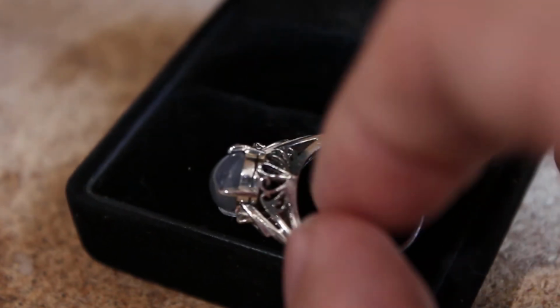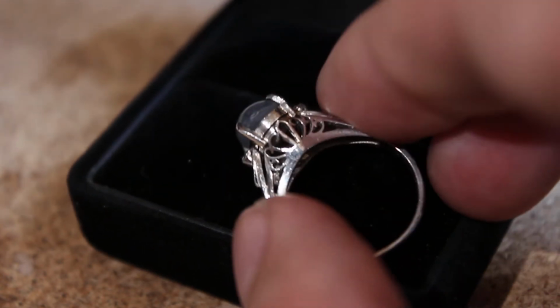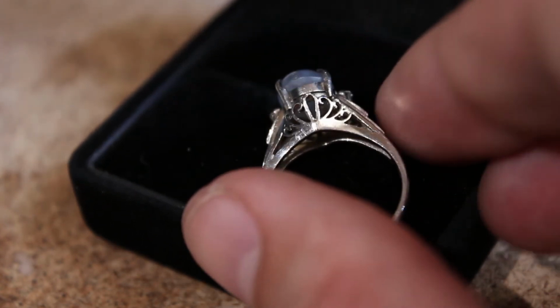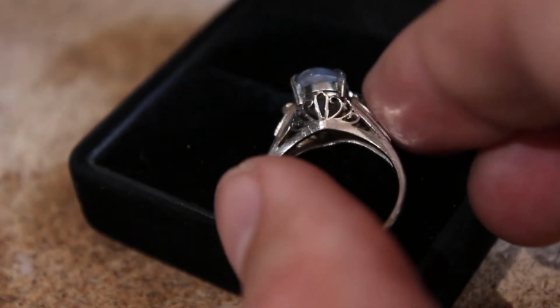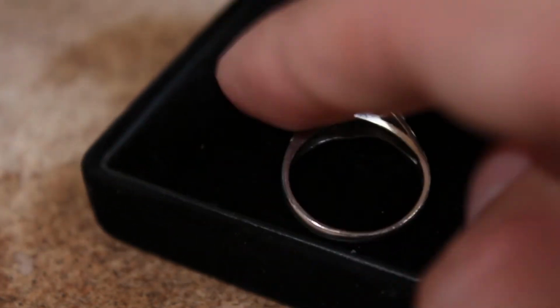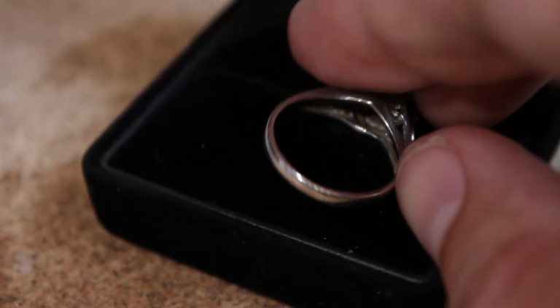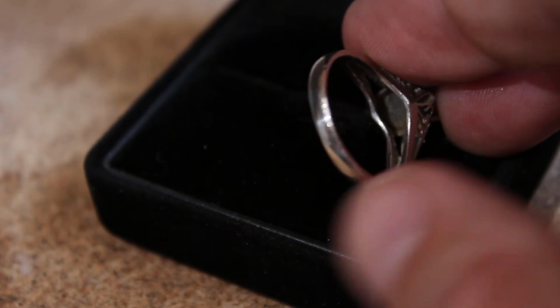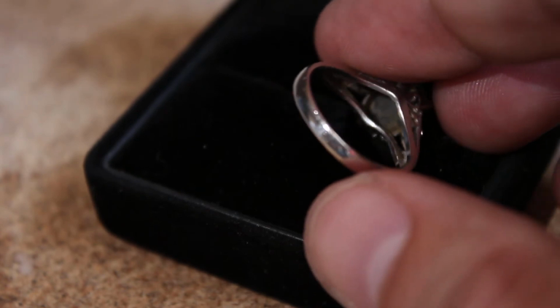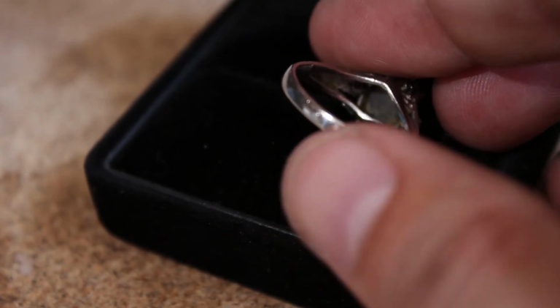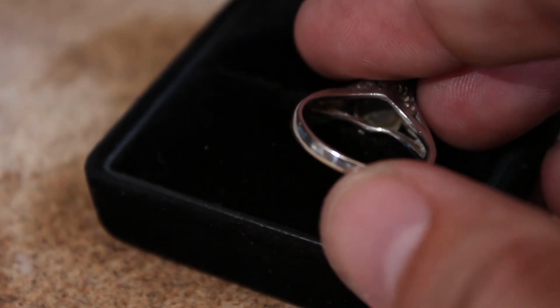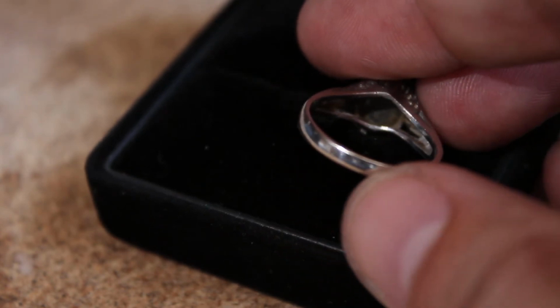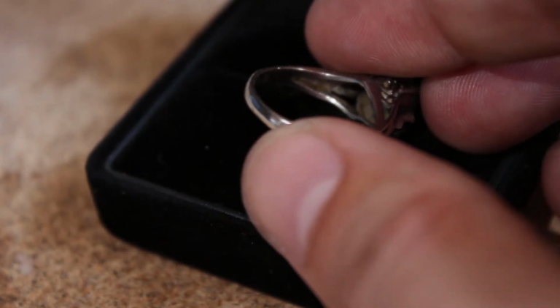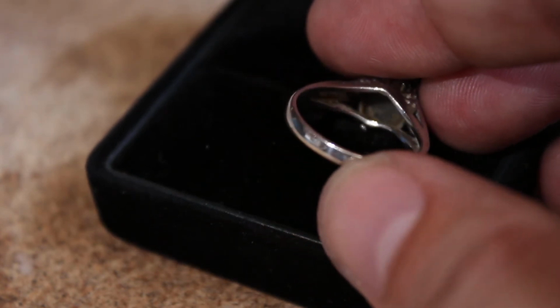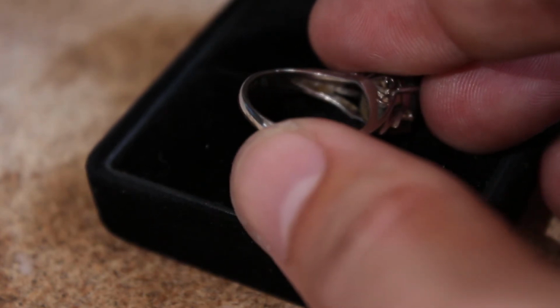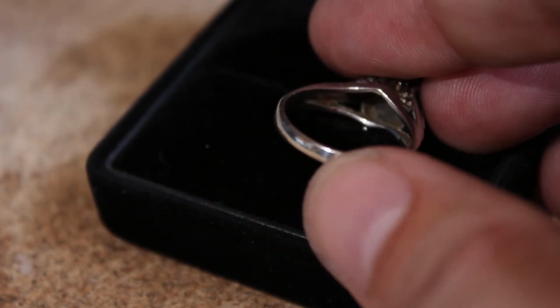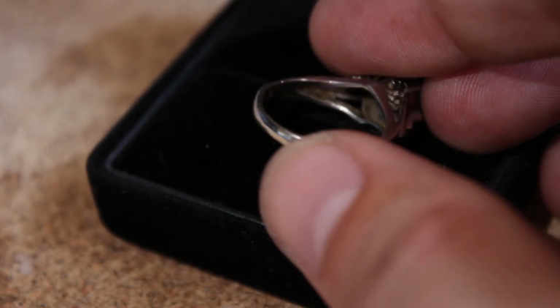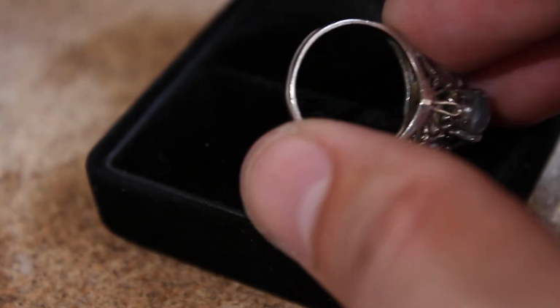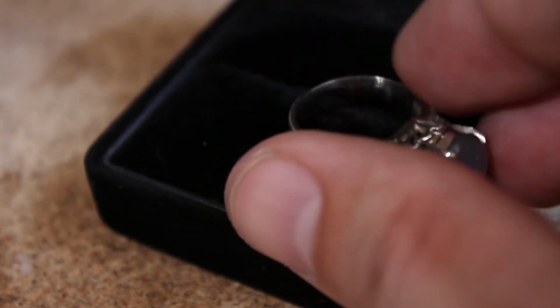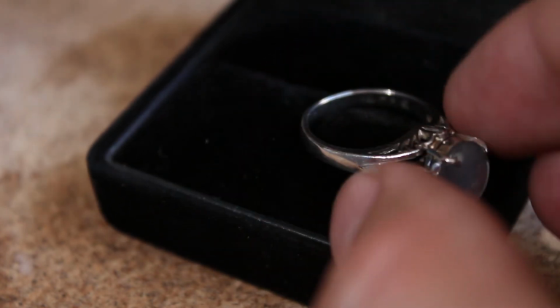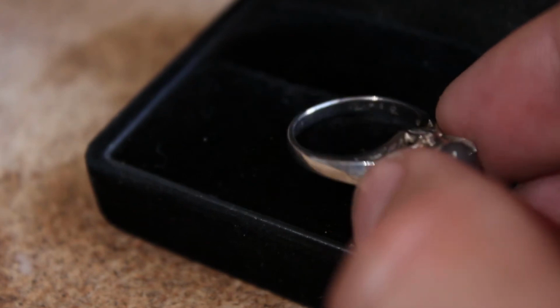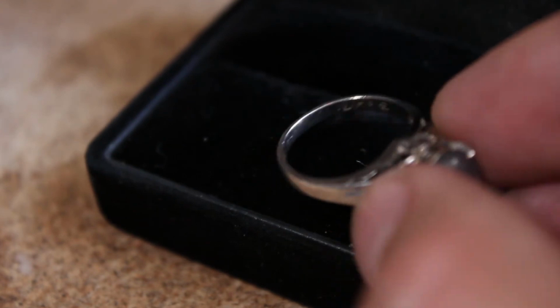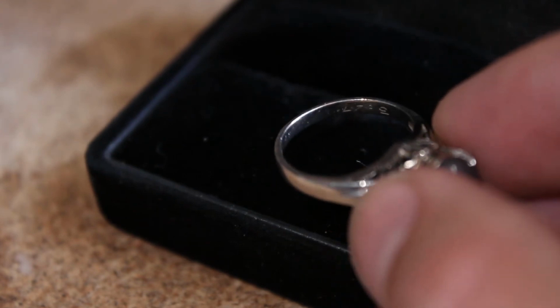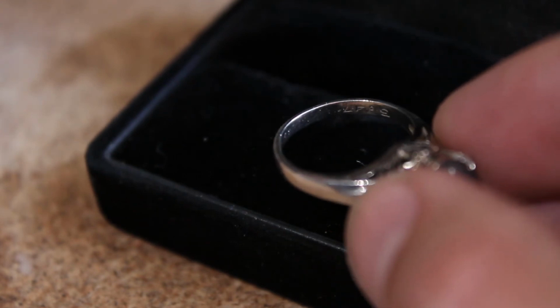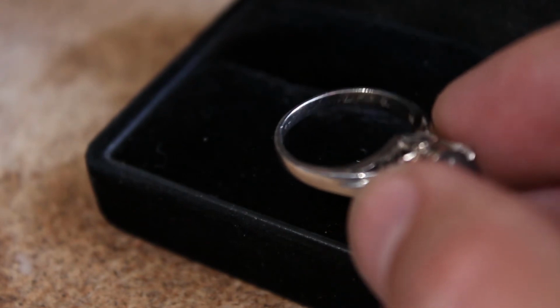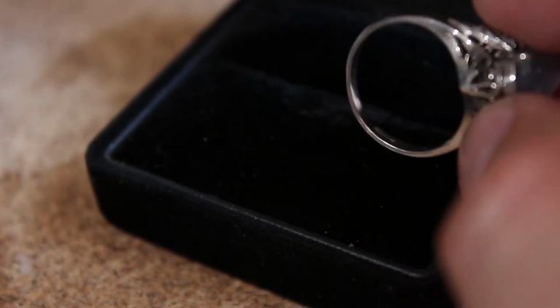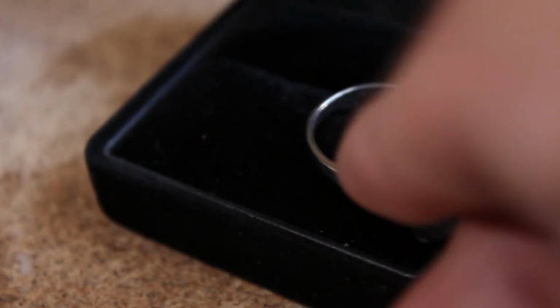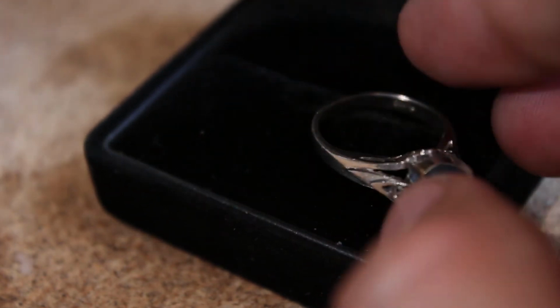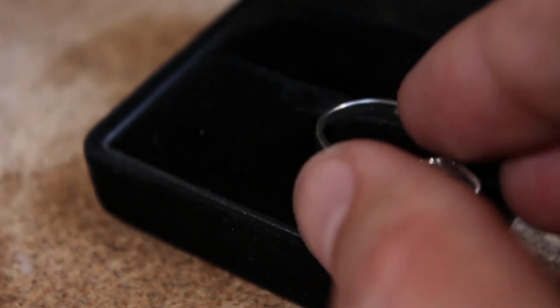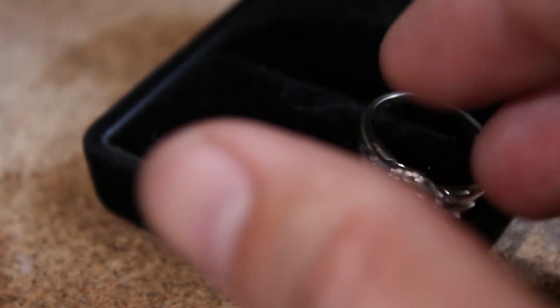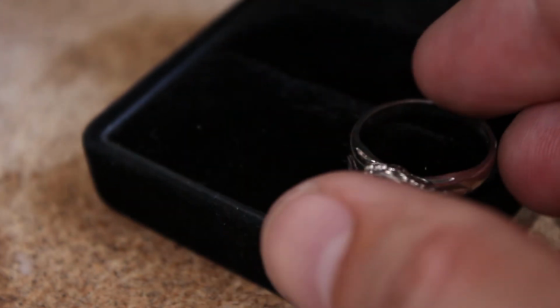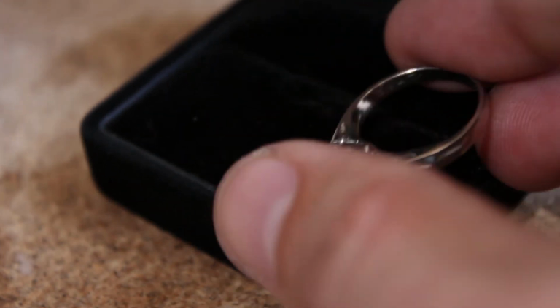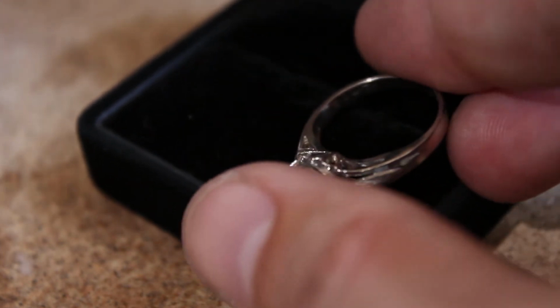I'll show you the back — it's a little dark. And then on the inside of the band, it has some markings, if I can flip that around and show you.